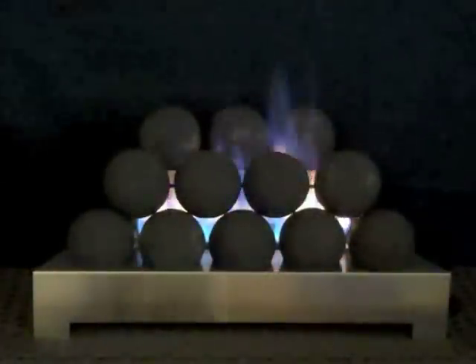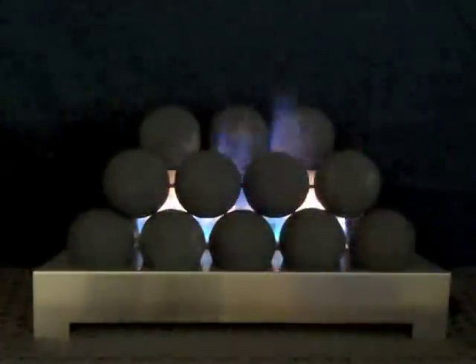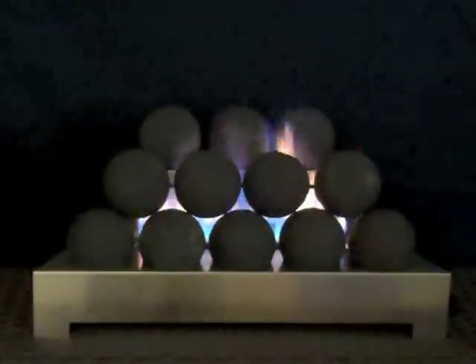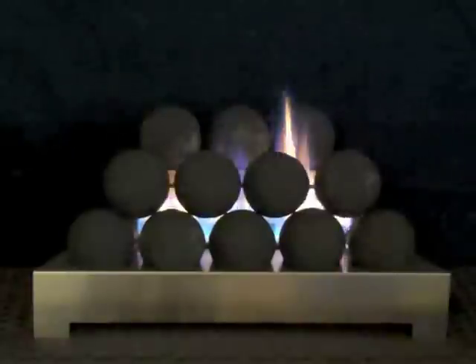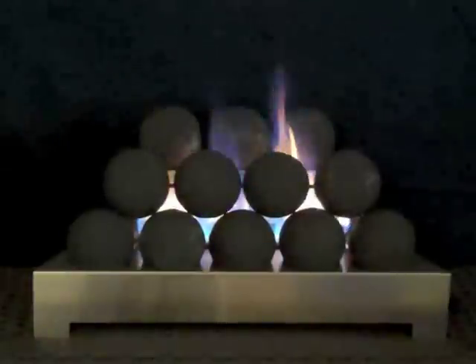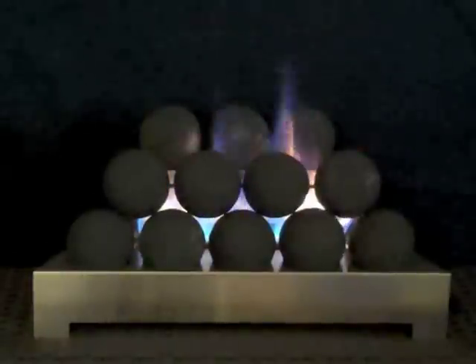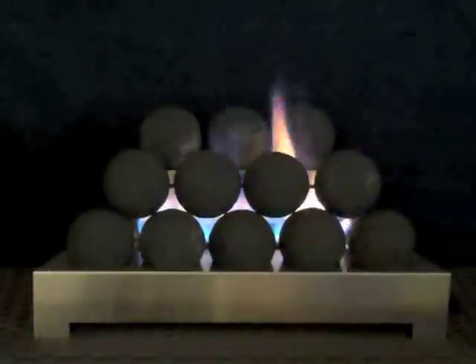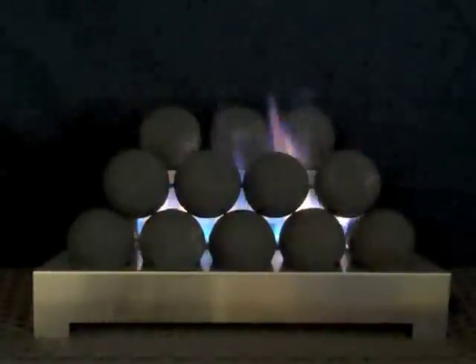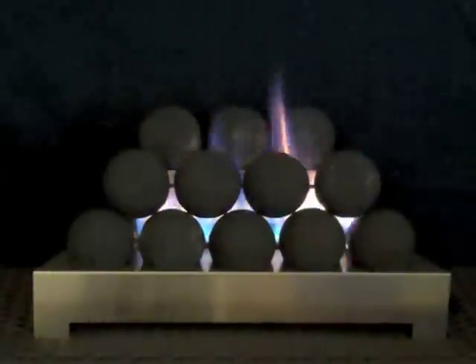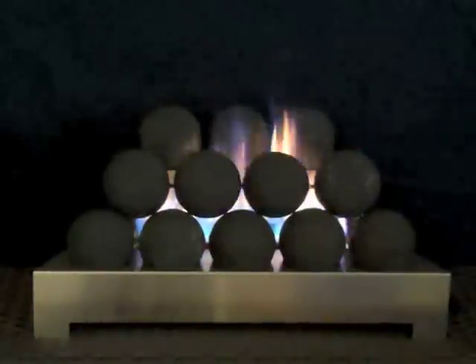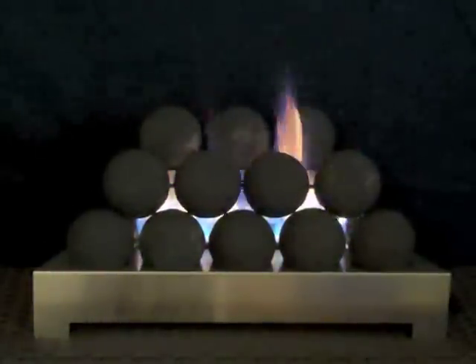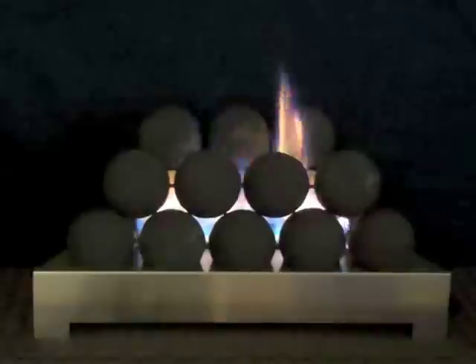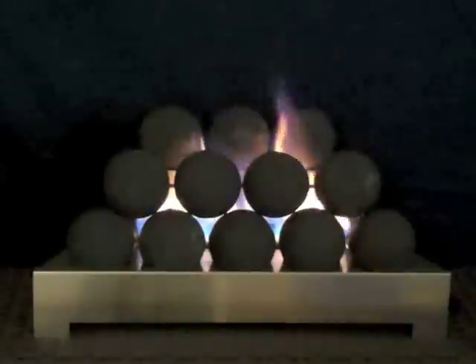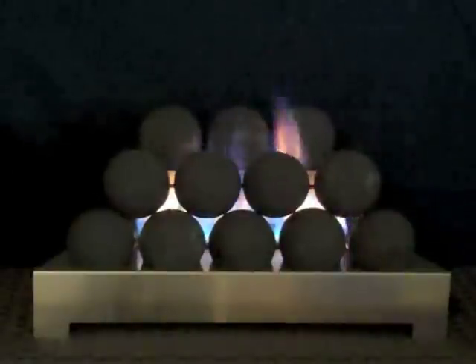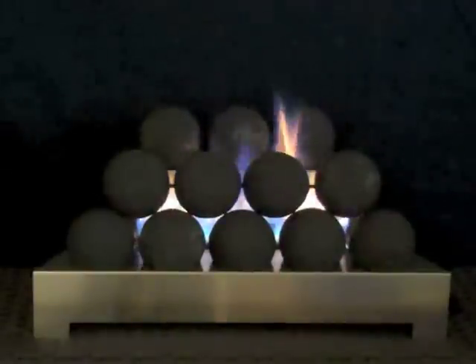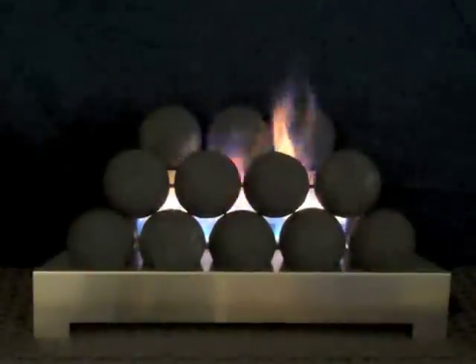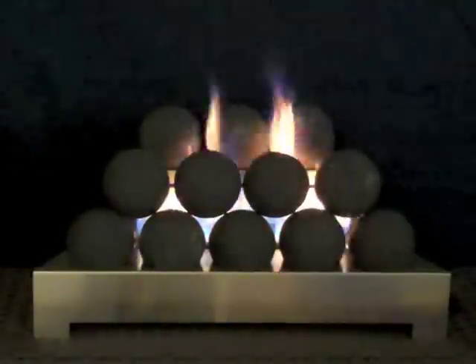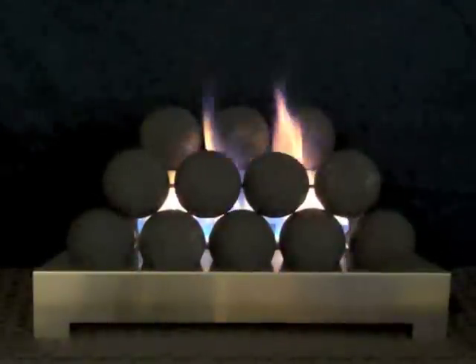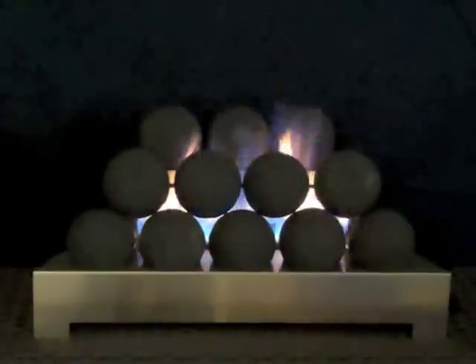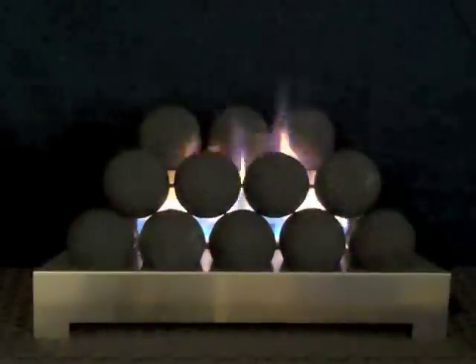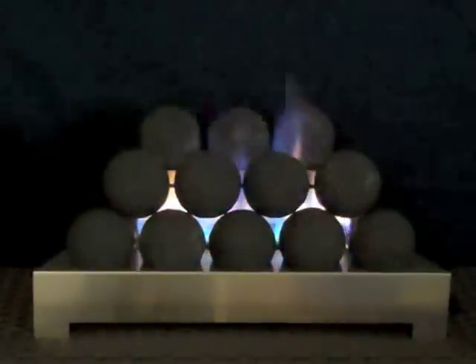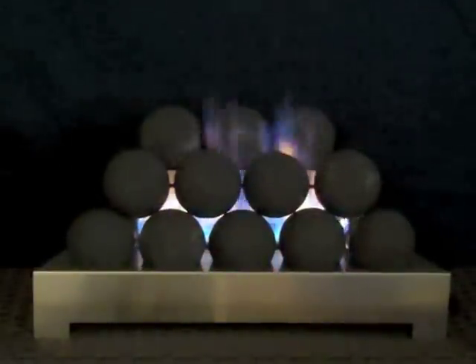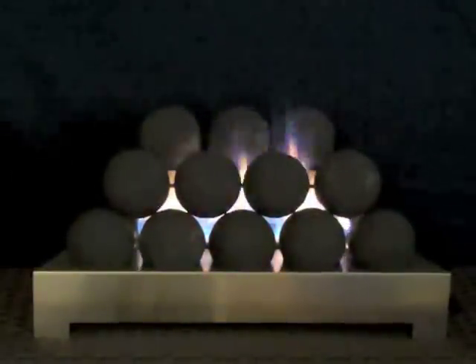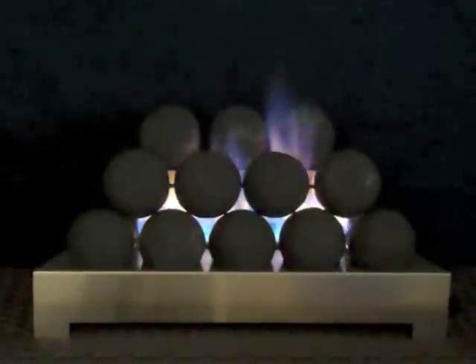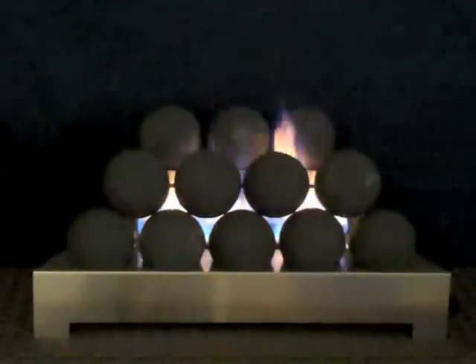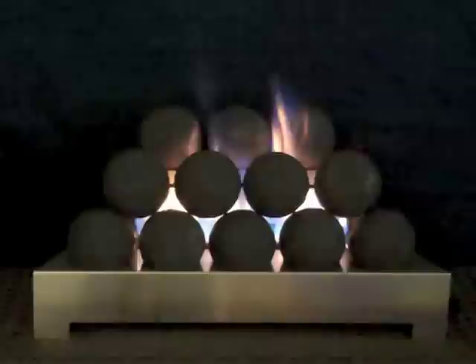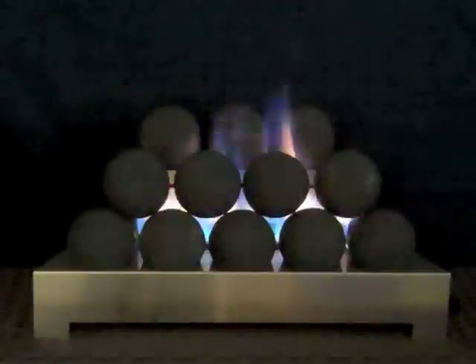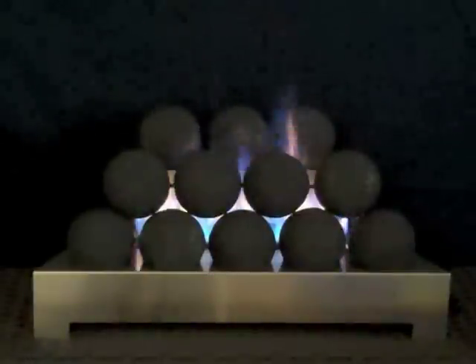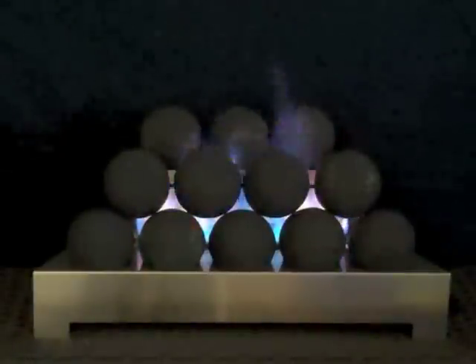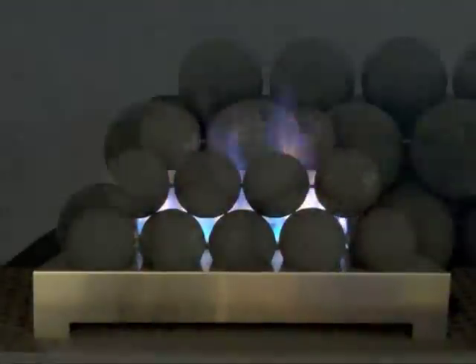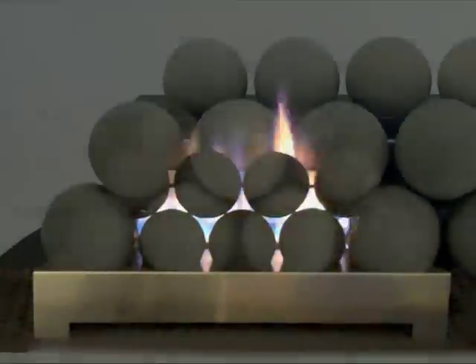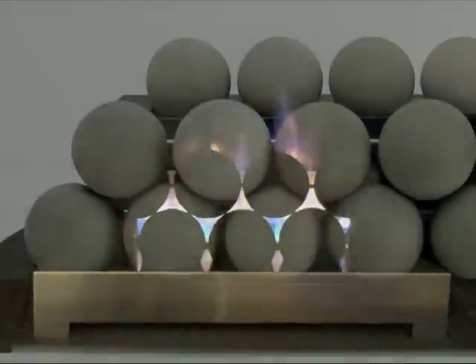While dark gray, black, and brown are the most popular, fireballs are also available in red, light gray, light brown, beige, and a very light gray that is almost white.